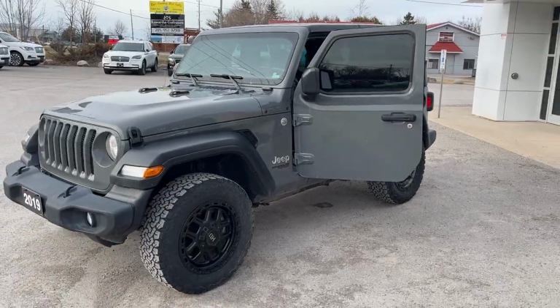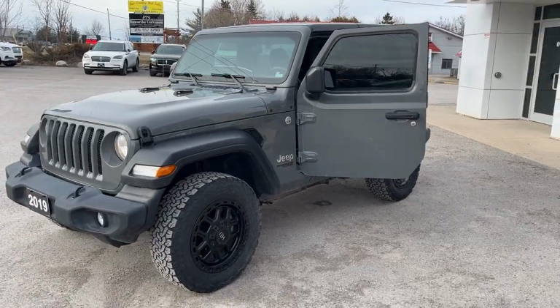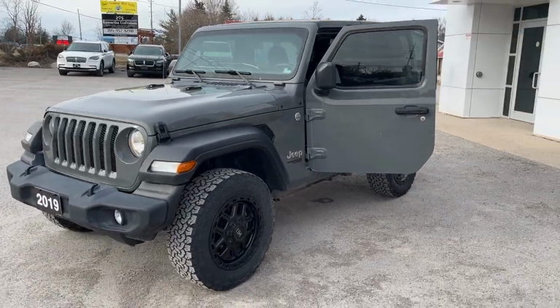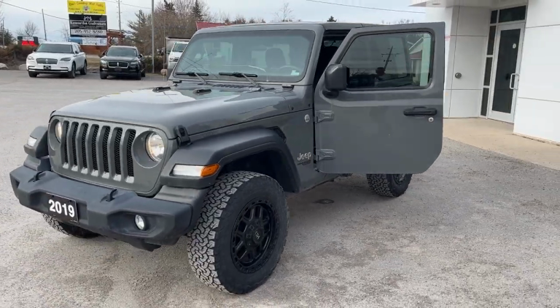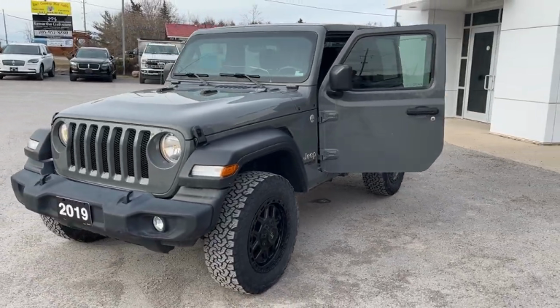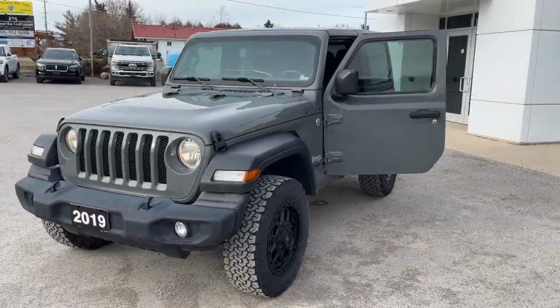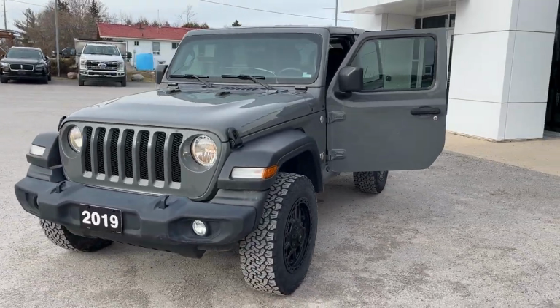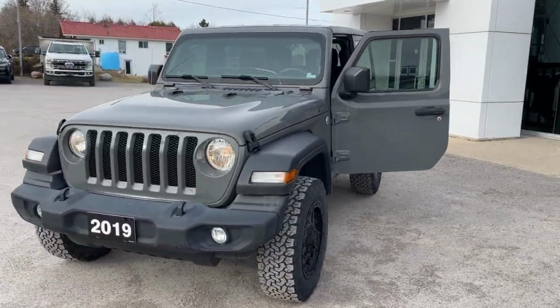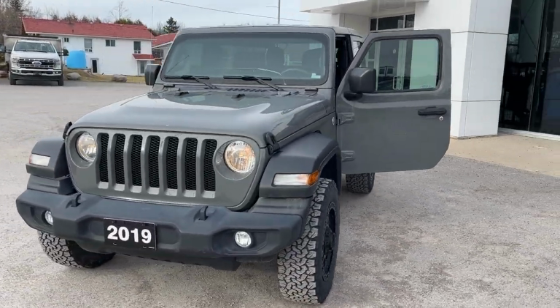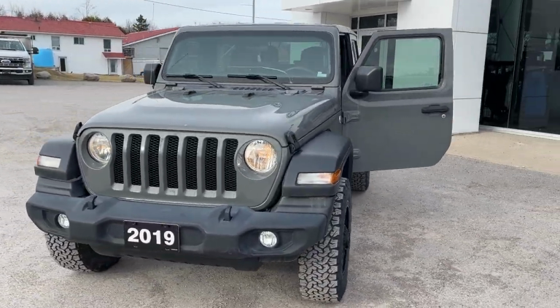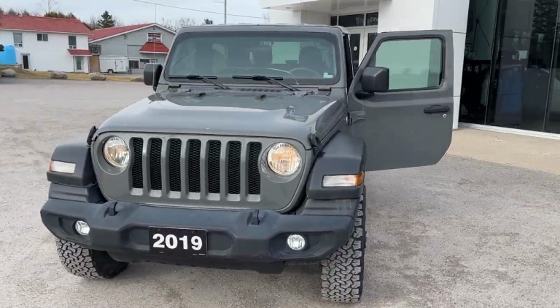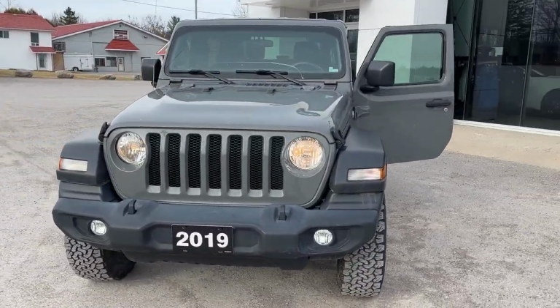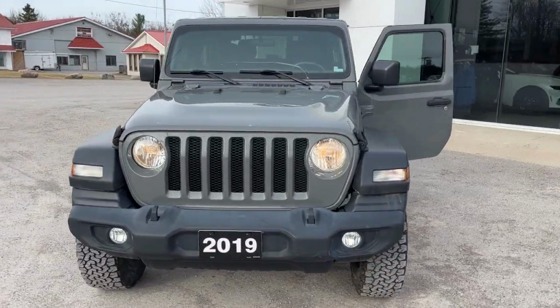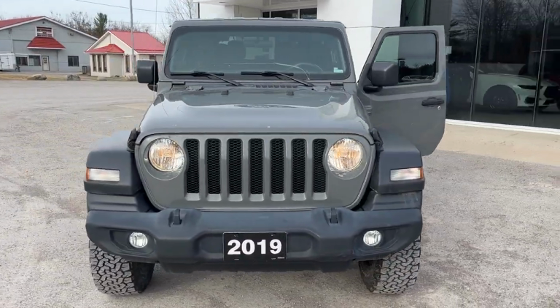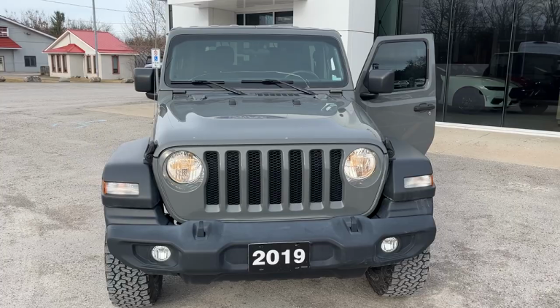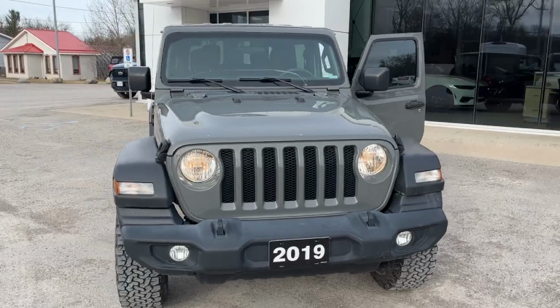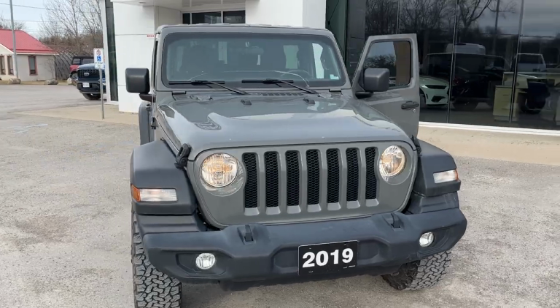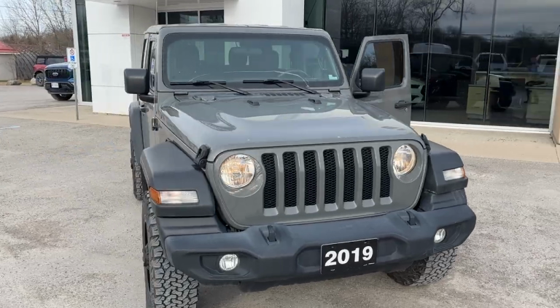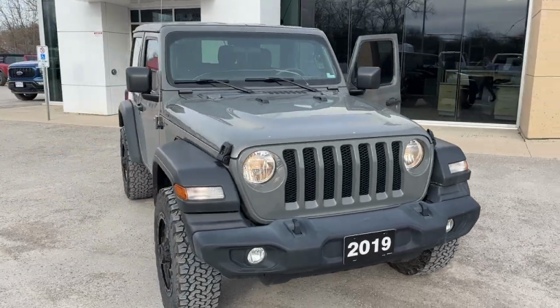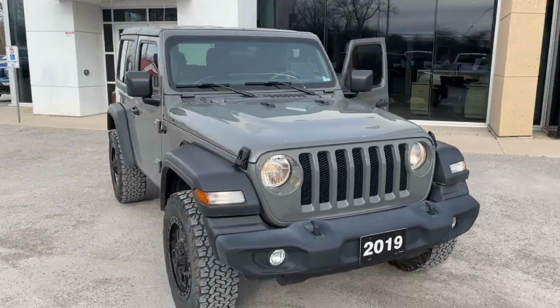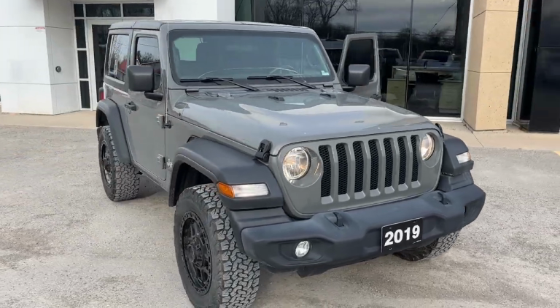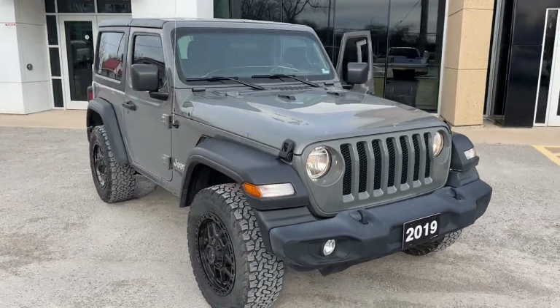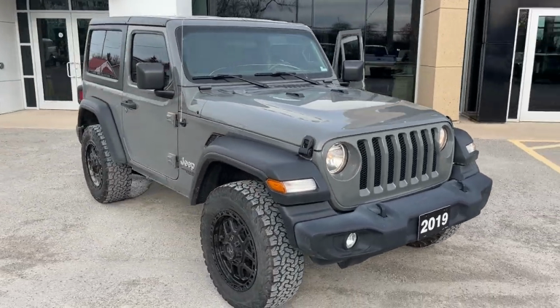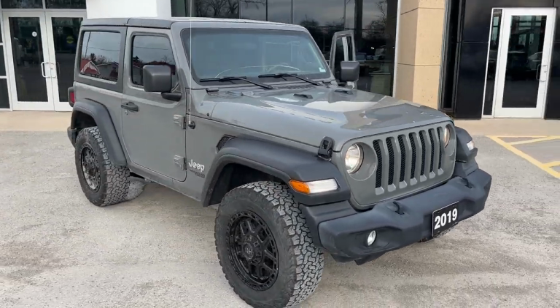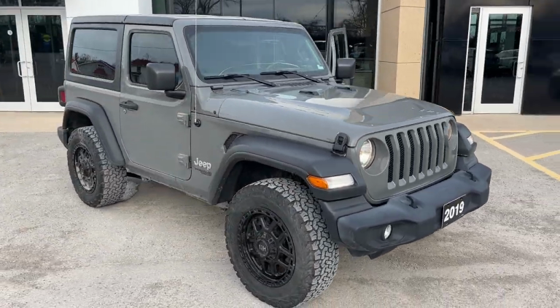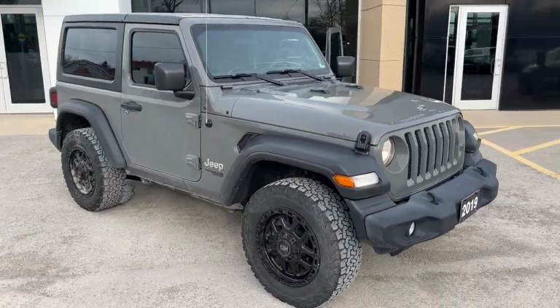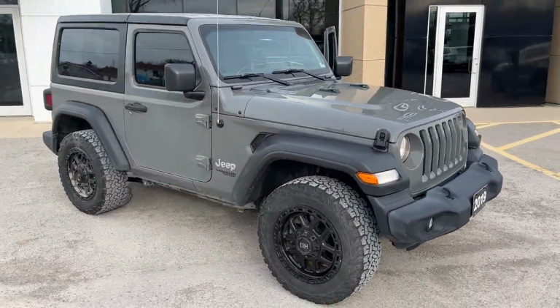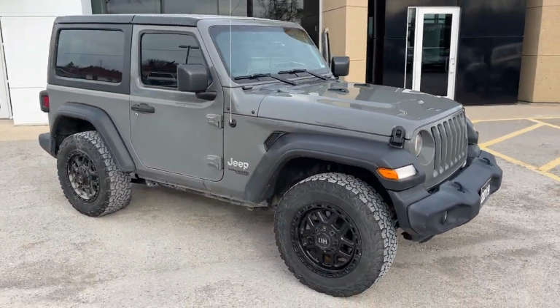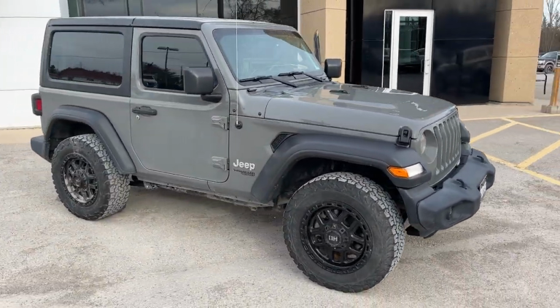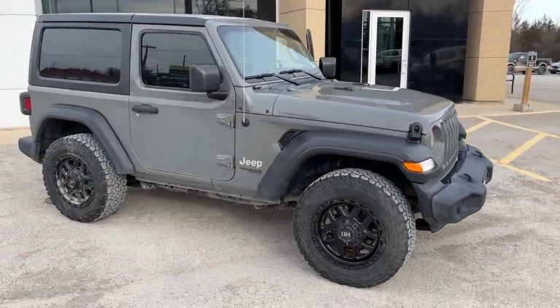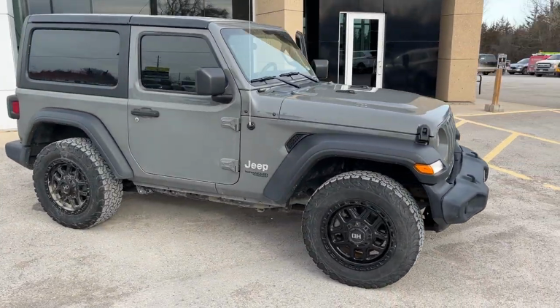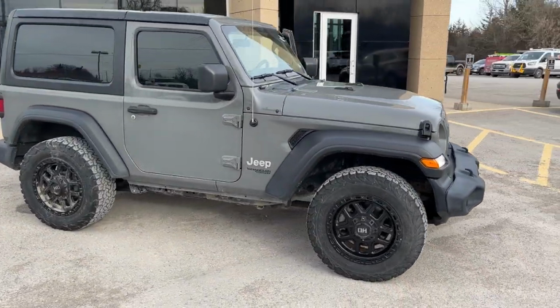2019 Jeep Wrangler Sport 4x4. This one has the V6 engine in it. This was a trade-in here at the dealership and there's no accidents on this Jeep.